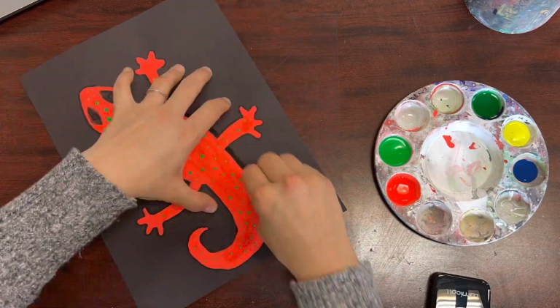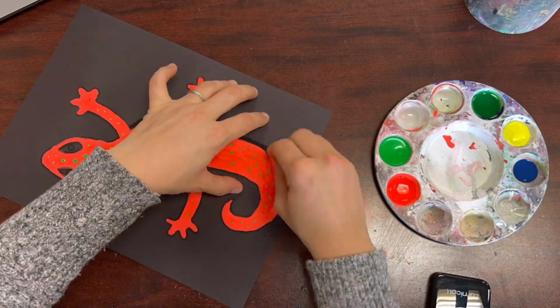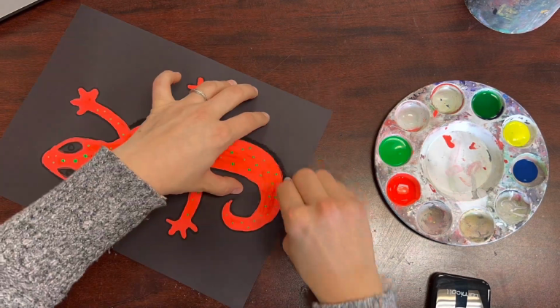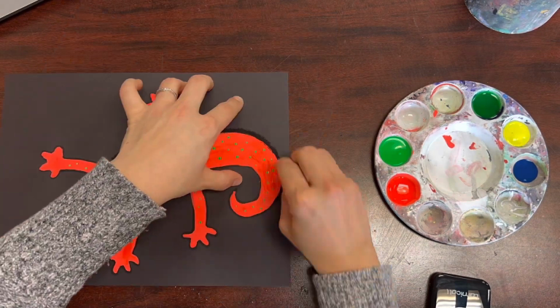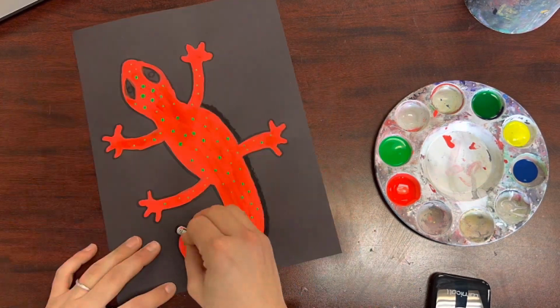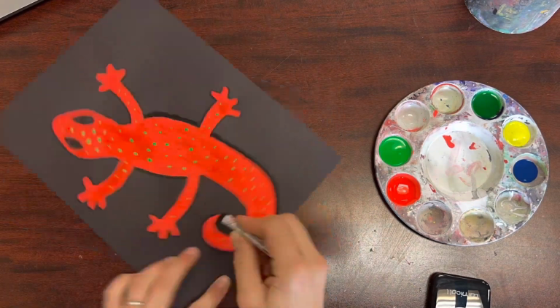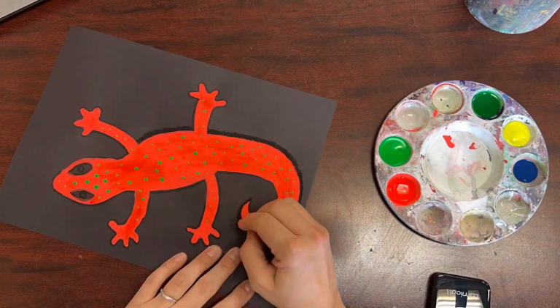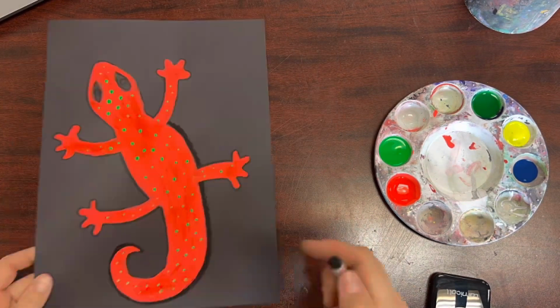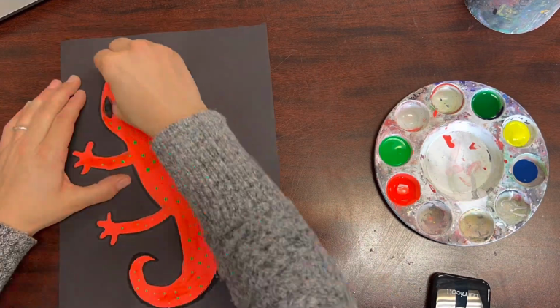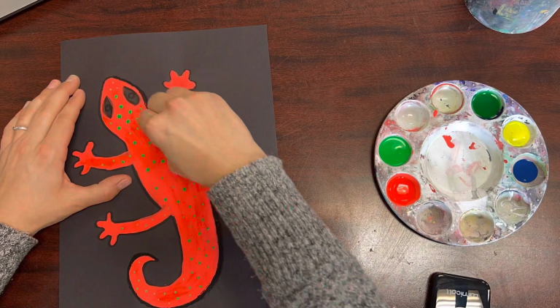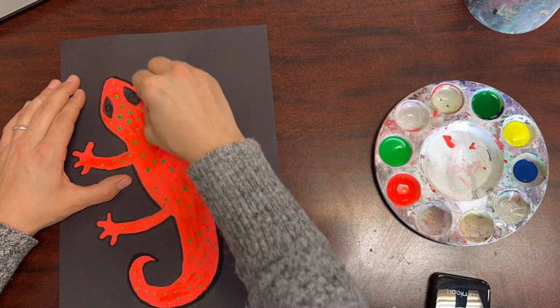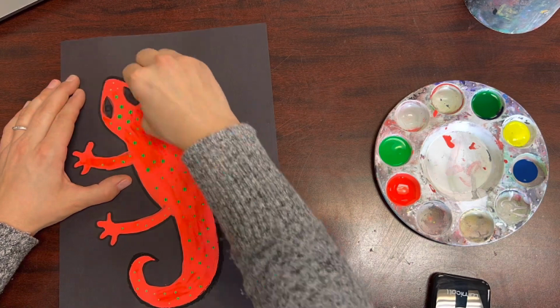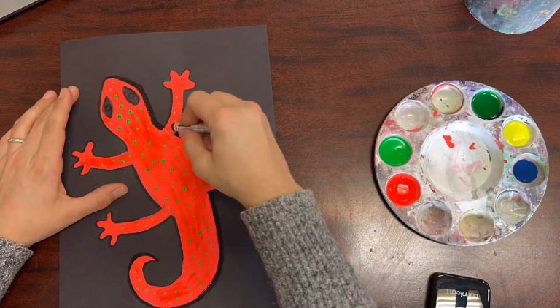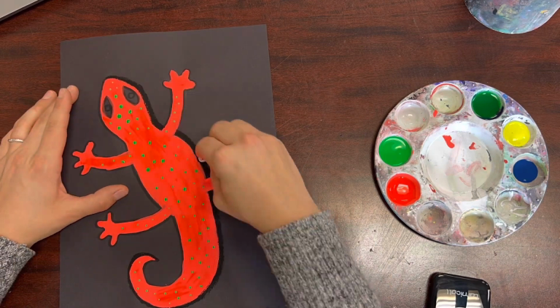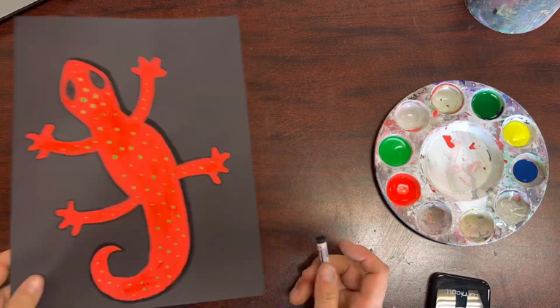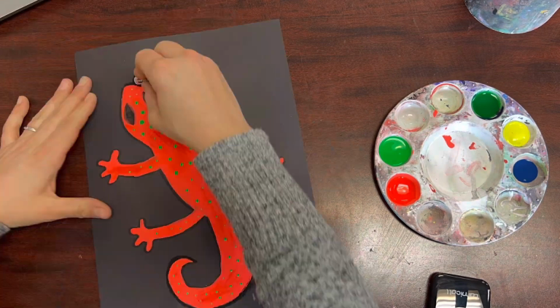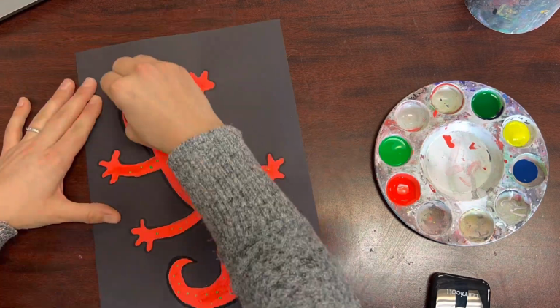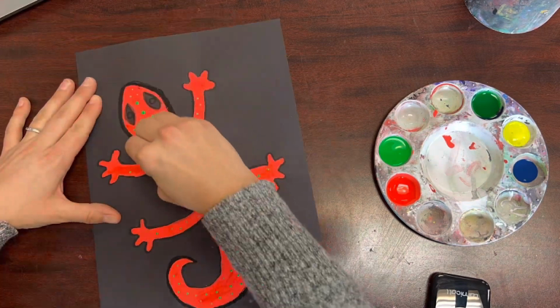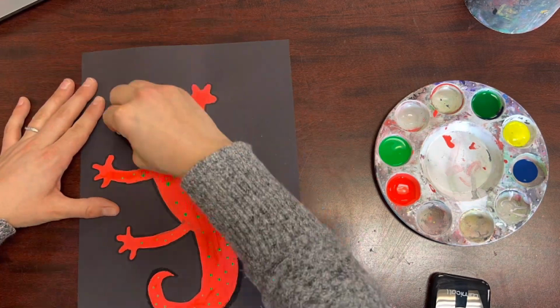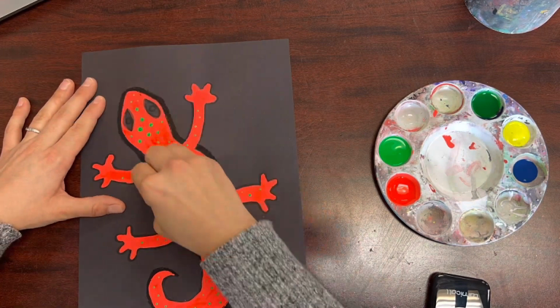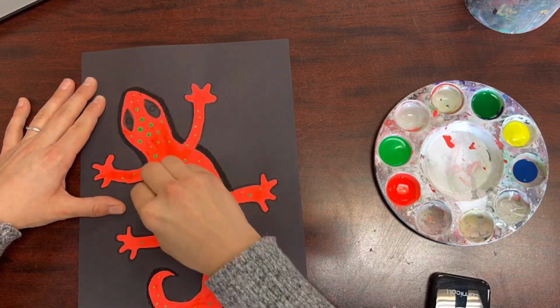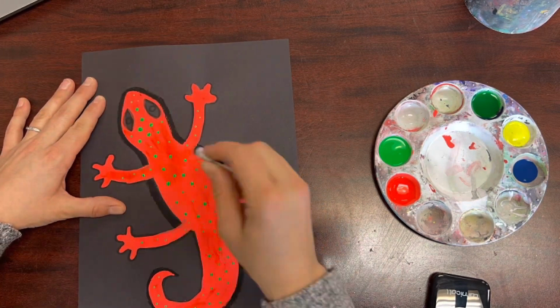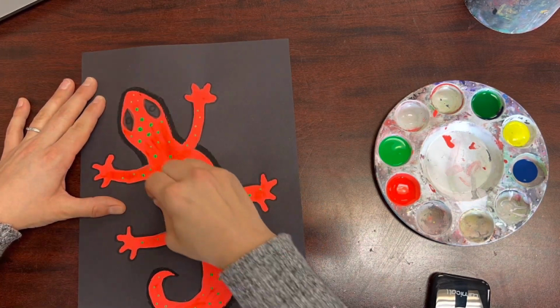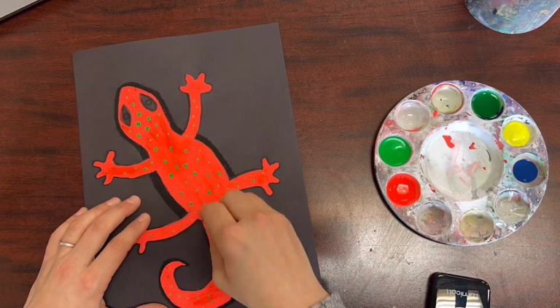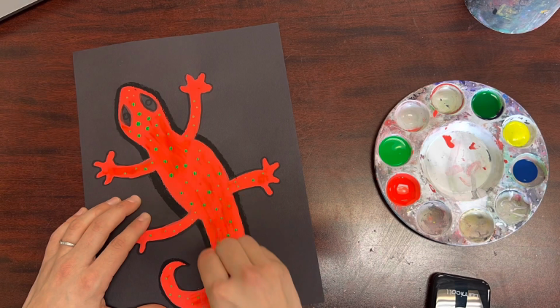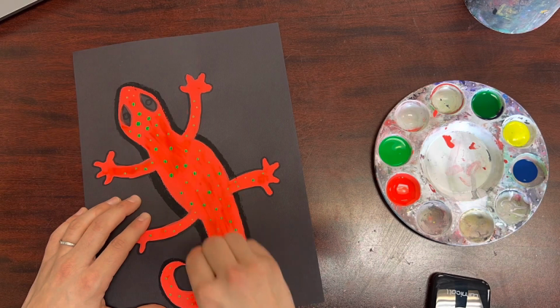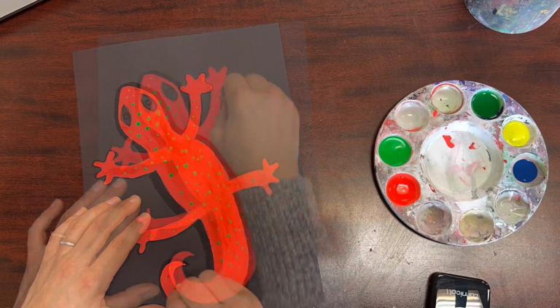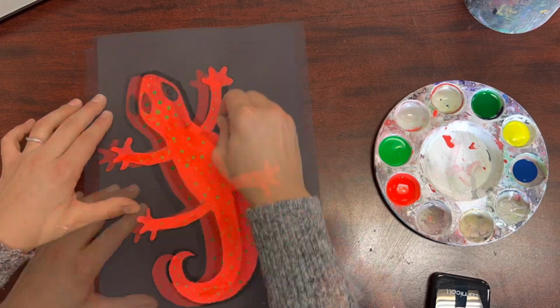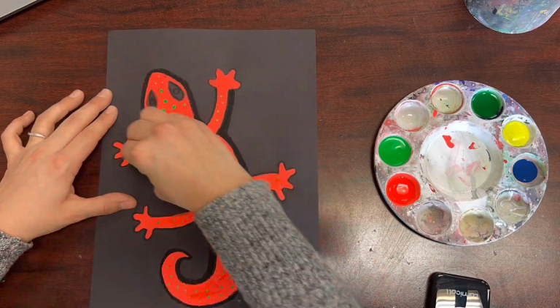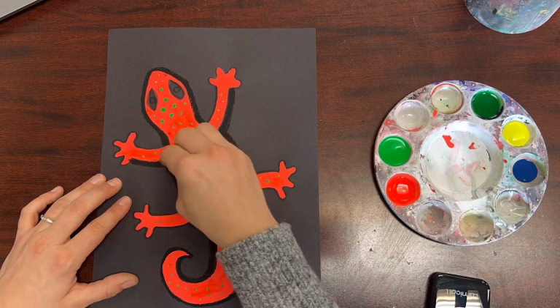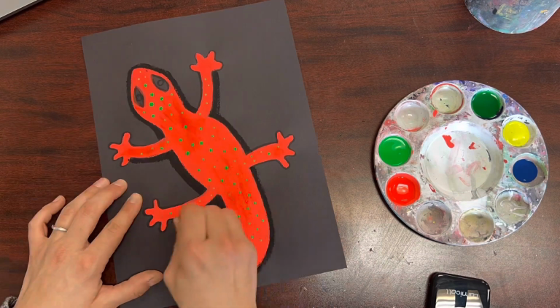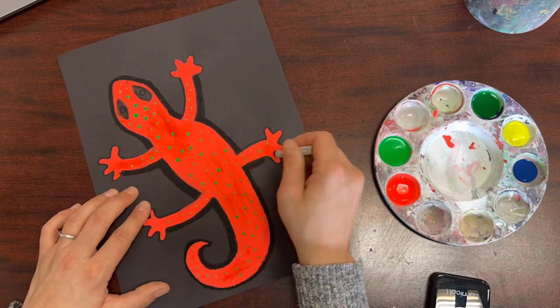Once your paint is dry, you'll use a black oil pastel to draw around most parts of your gecko. This will make him seem like he kind of has a three-dimensional form.